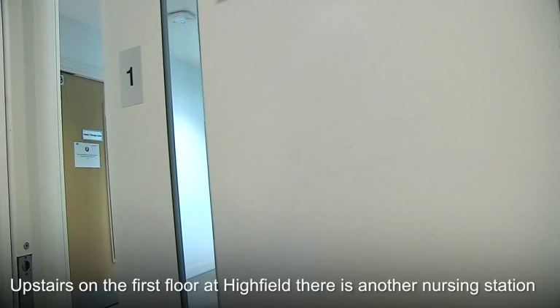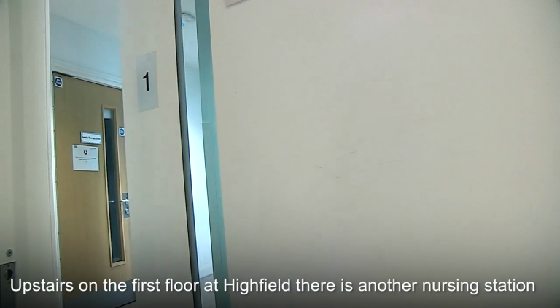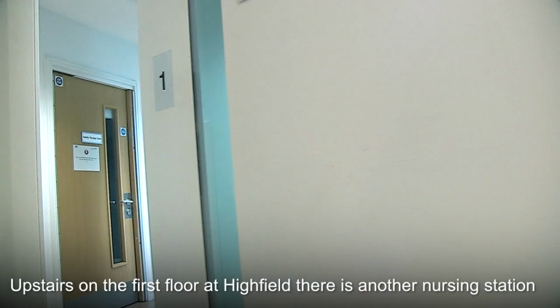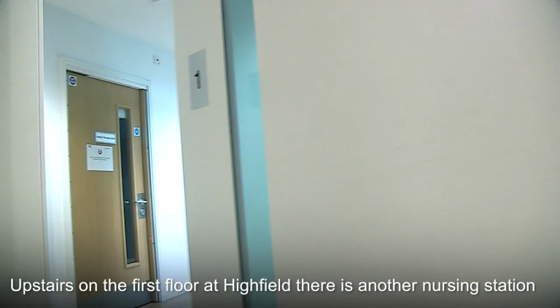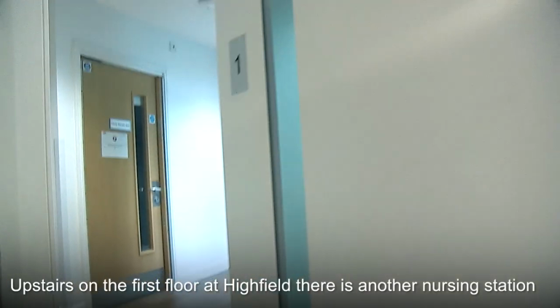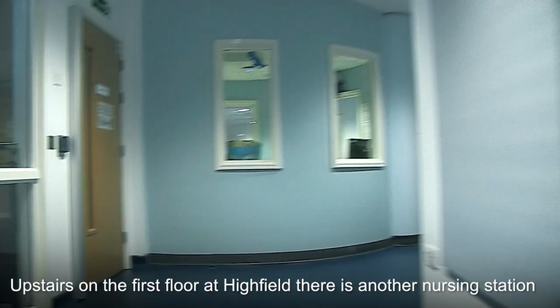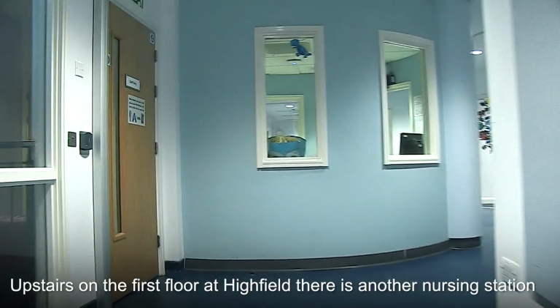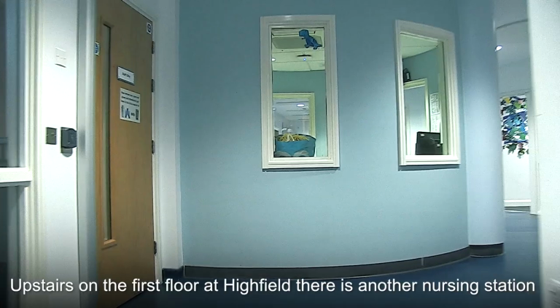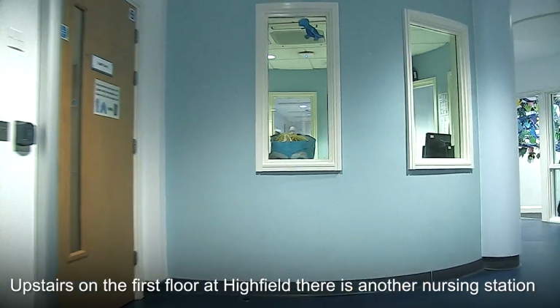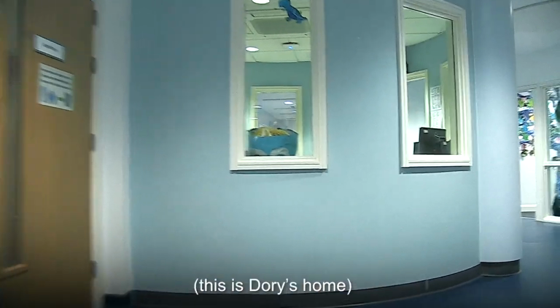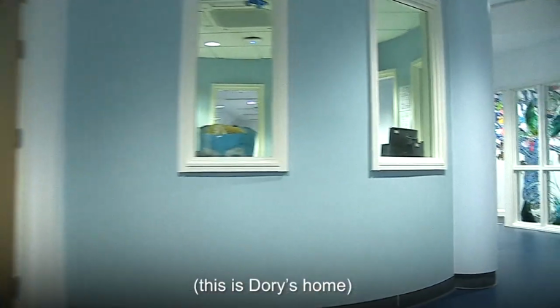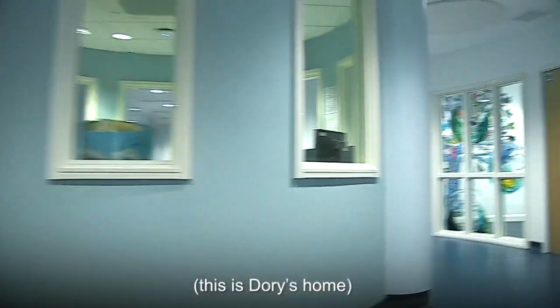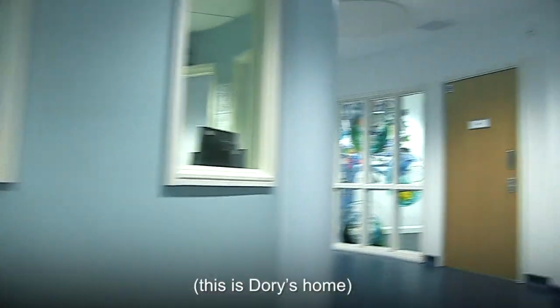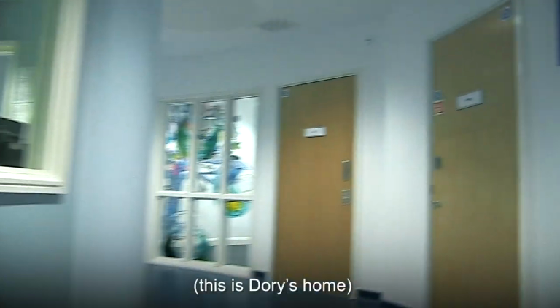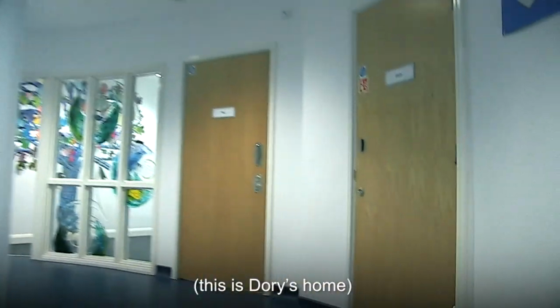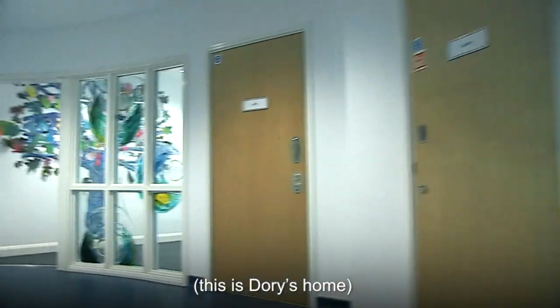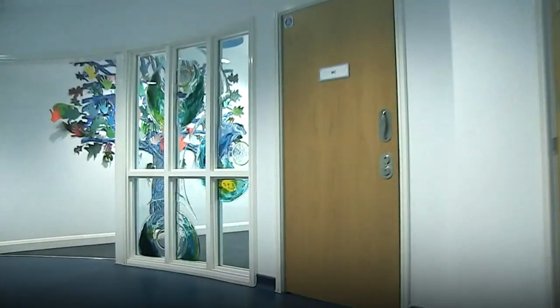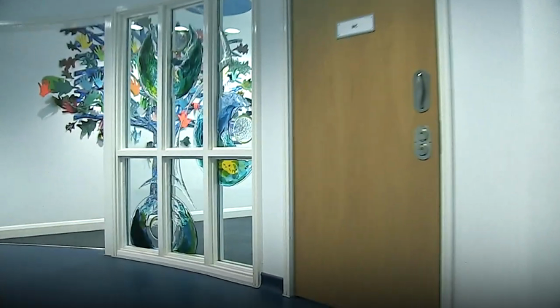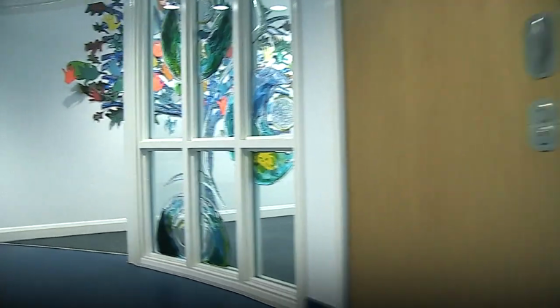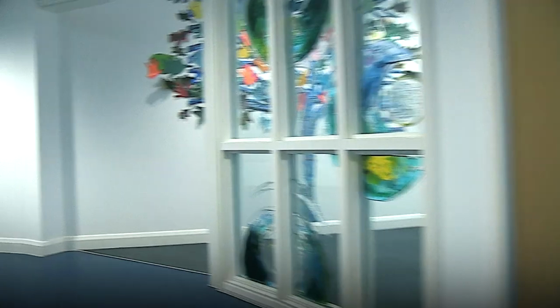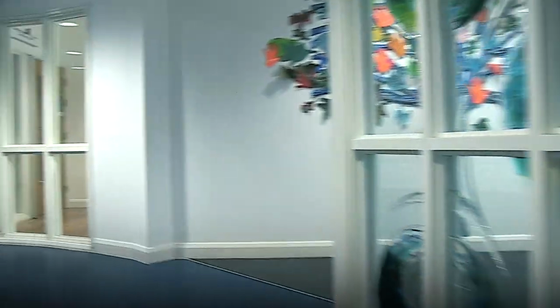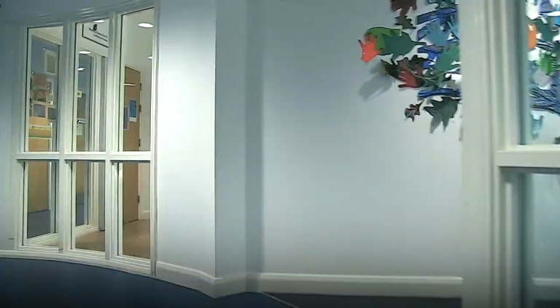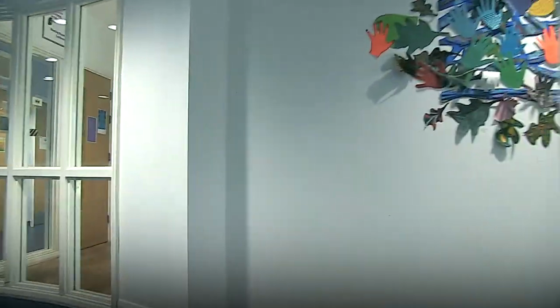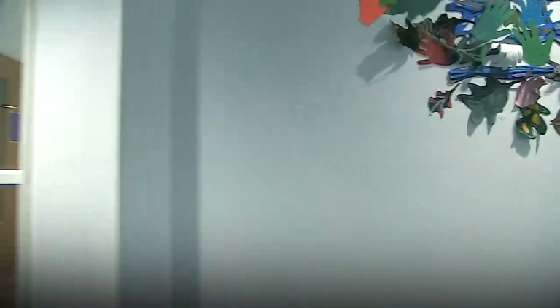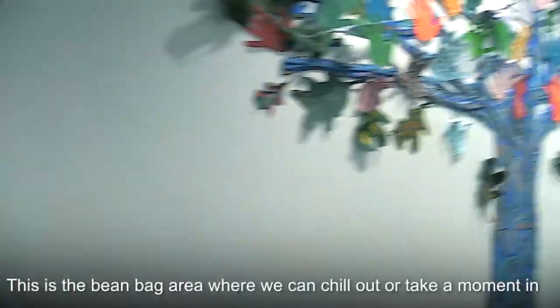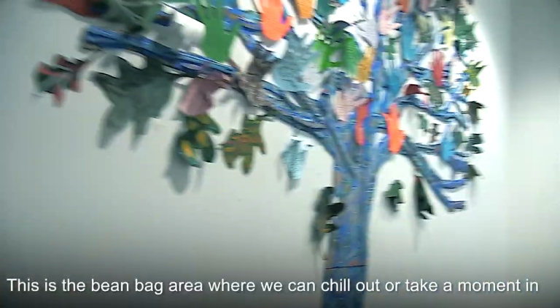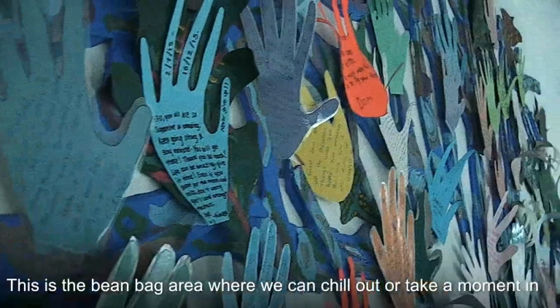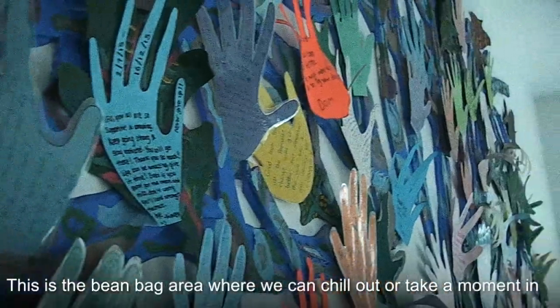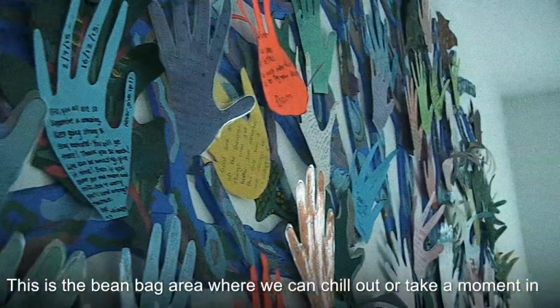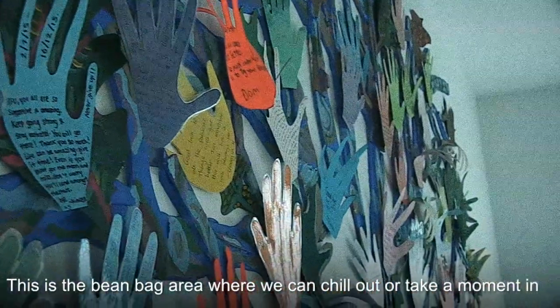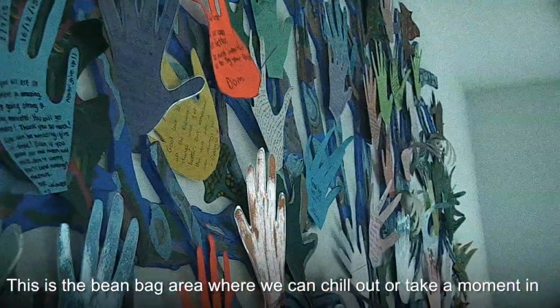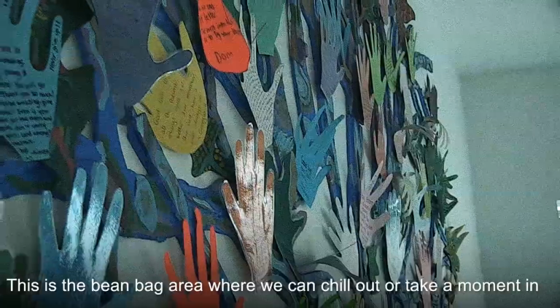Upstairs on the first floor at Highfield there is another nursing station — this is Dory's home. This is the bean bag area where we can chill out or take a moment.